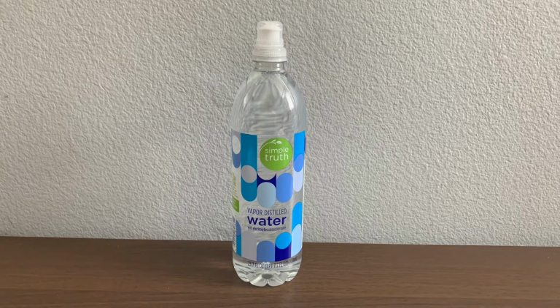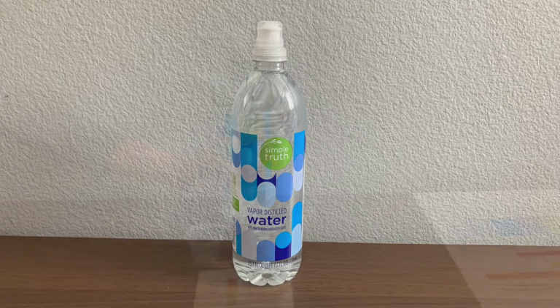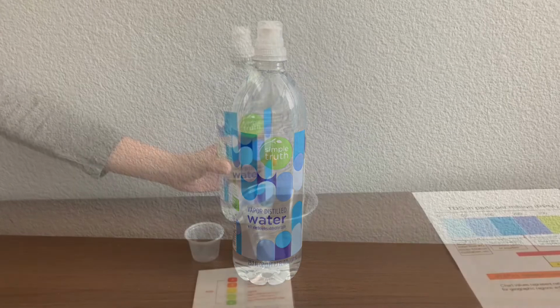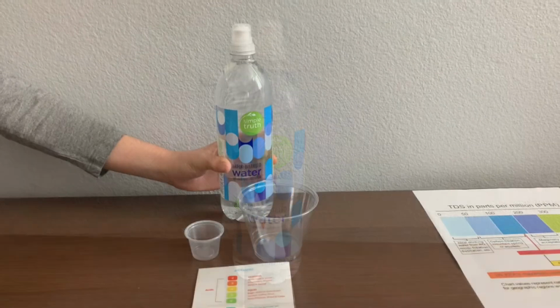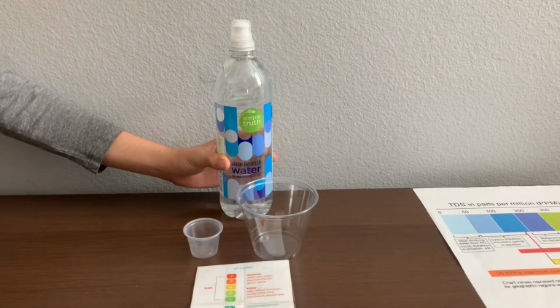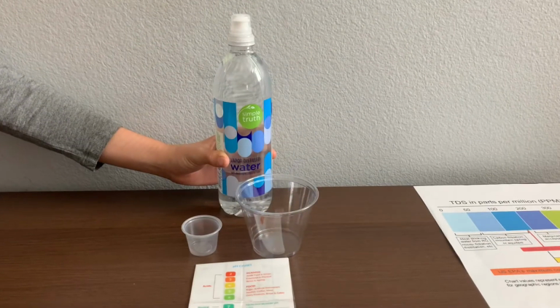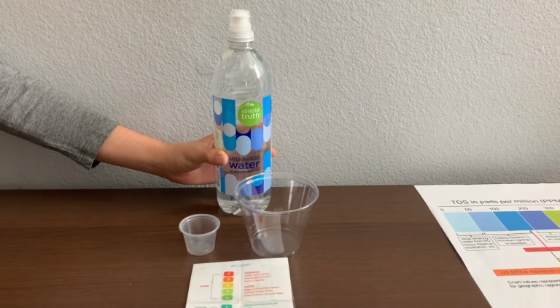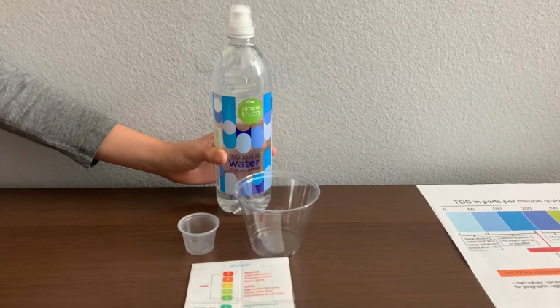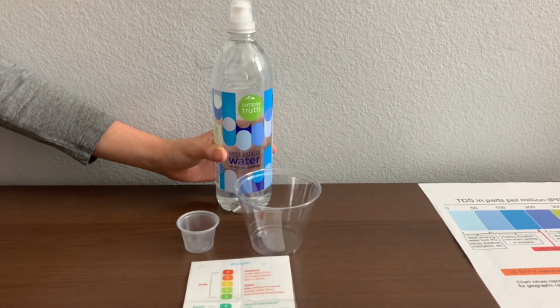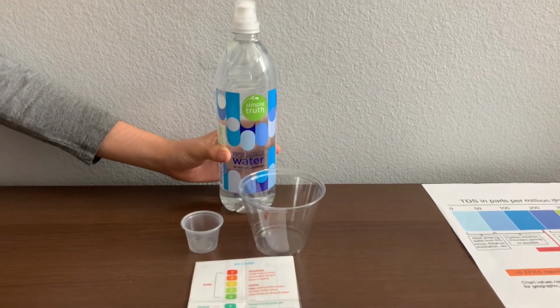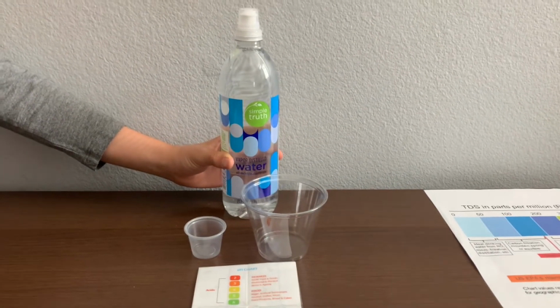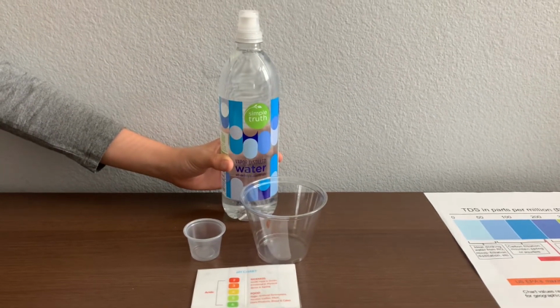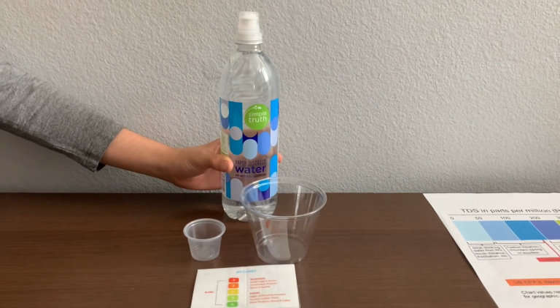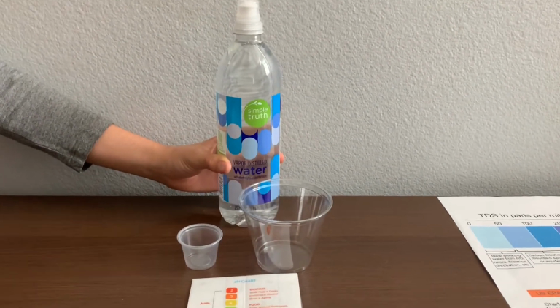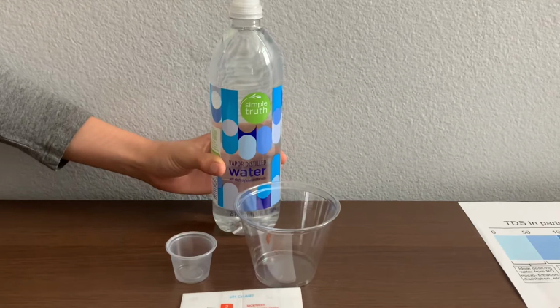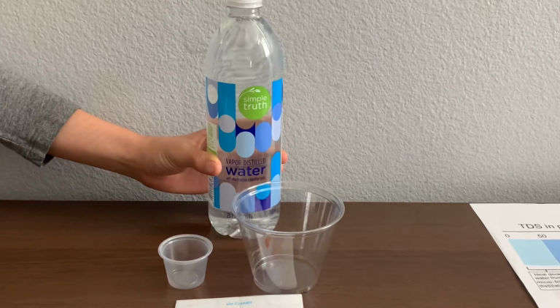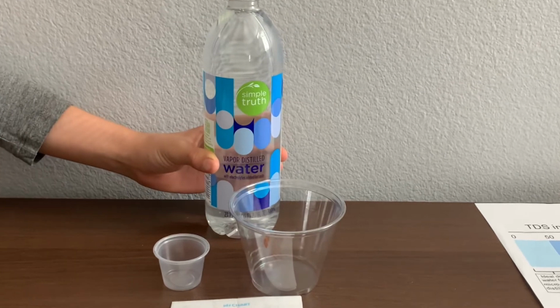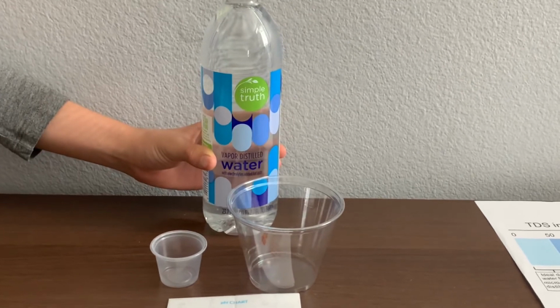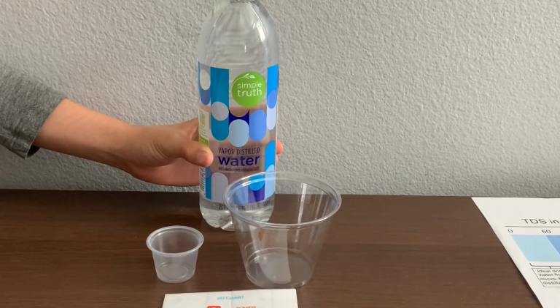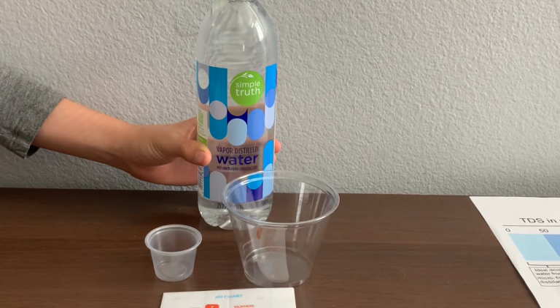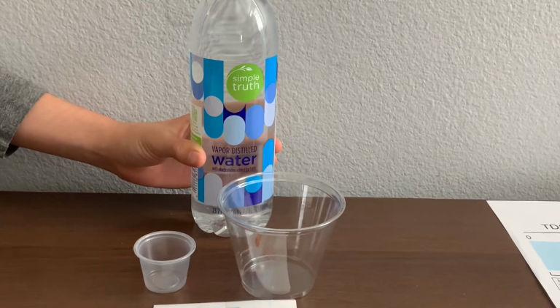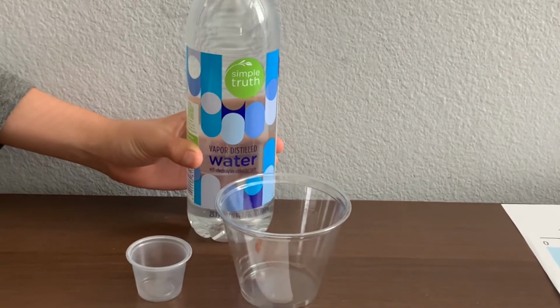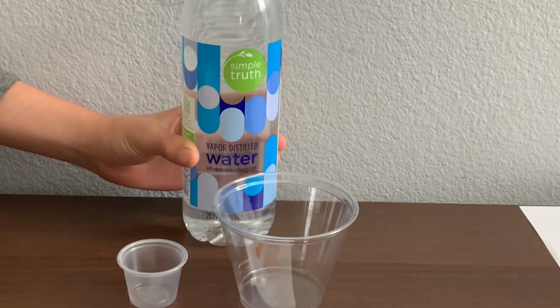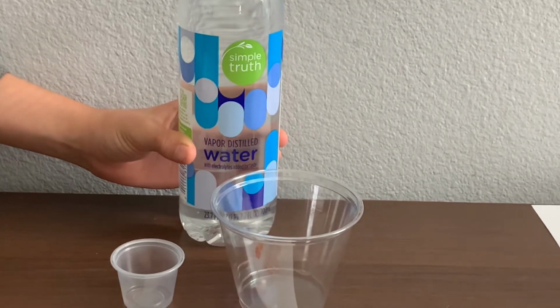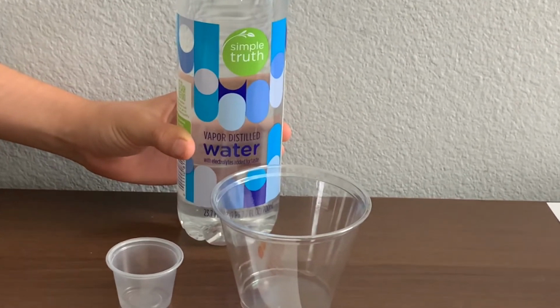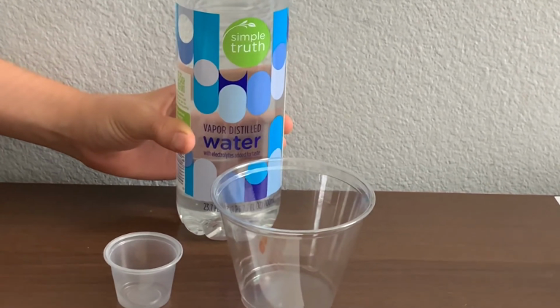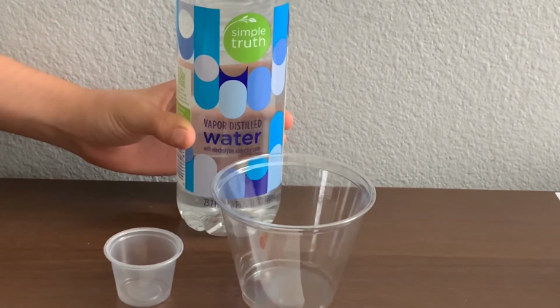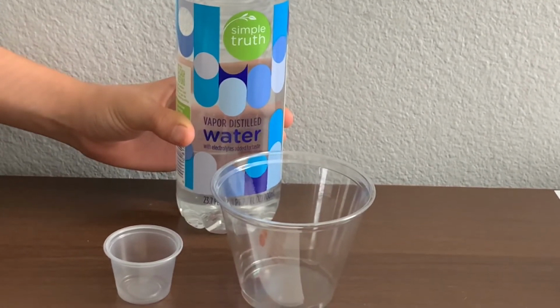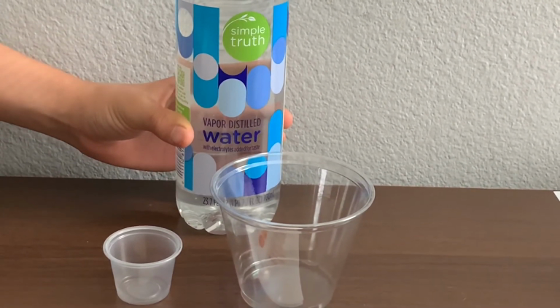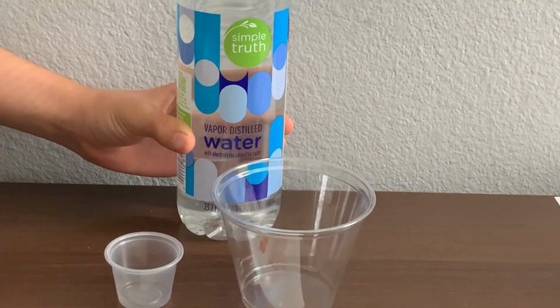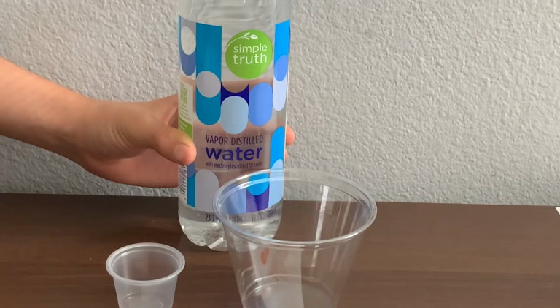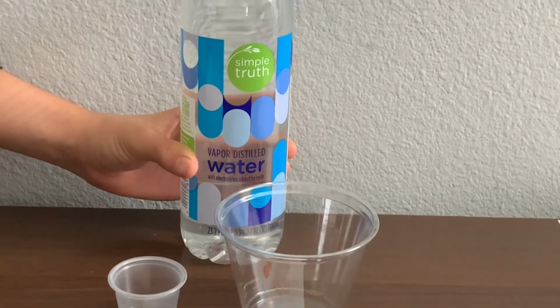This is Simple Truth vapor distilled water with electrolytes added for taste. It's processed by steam distillation and it's sold at Smith's market for $1.